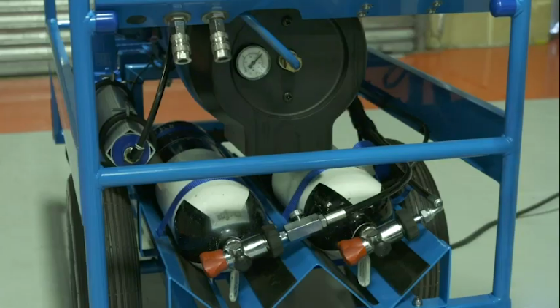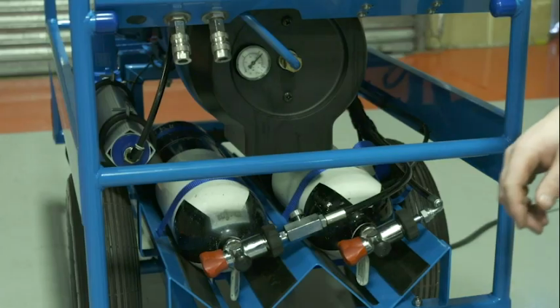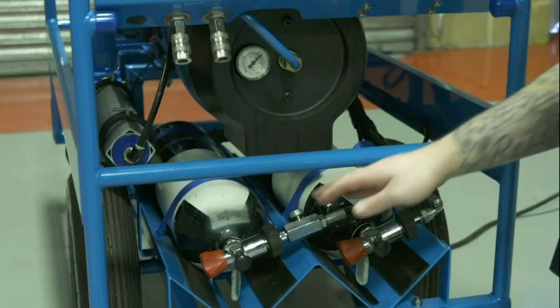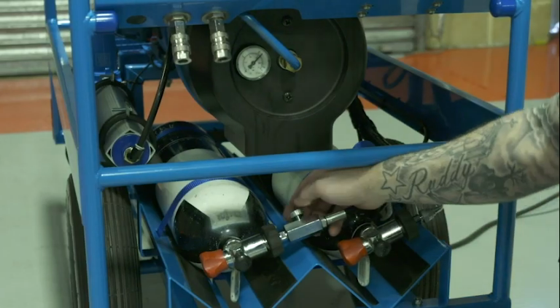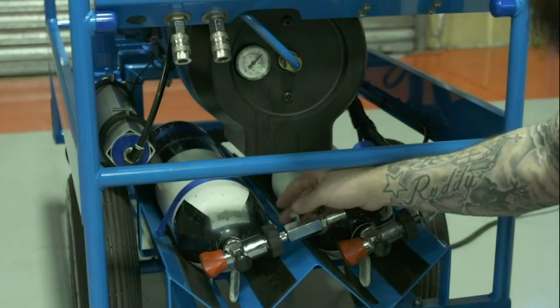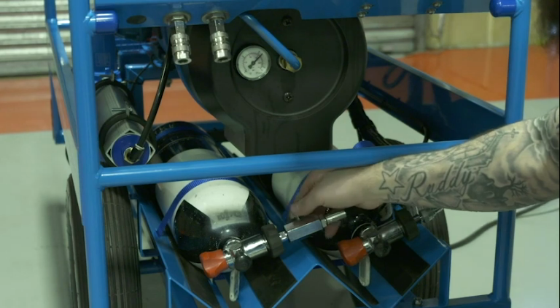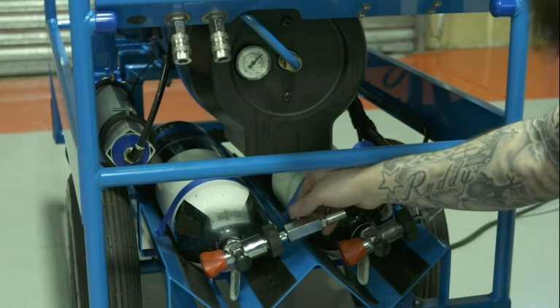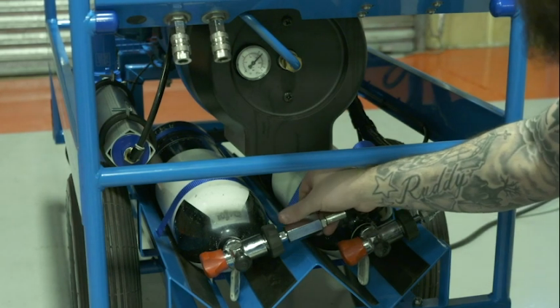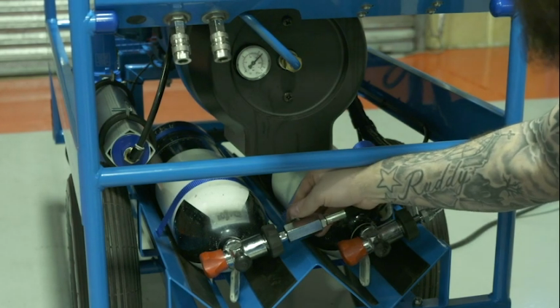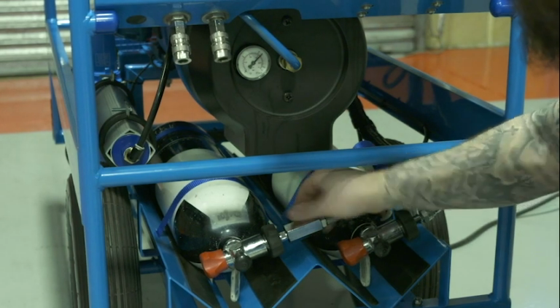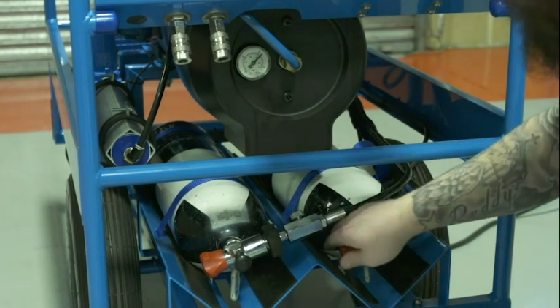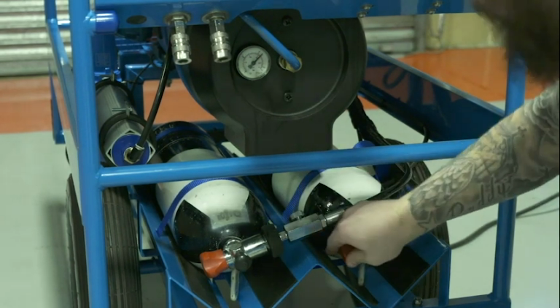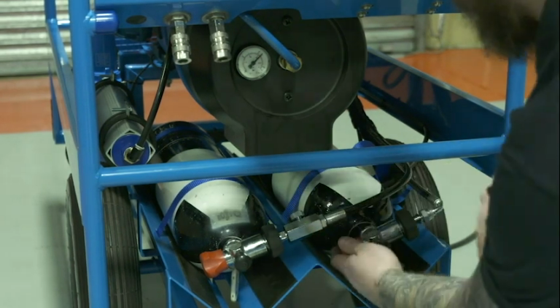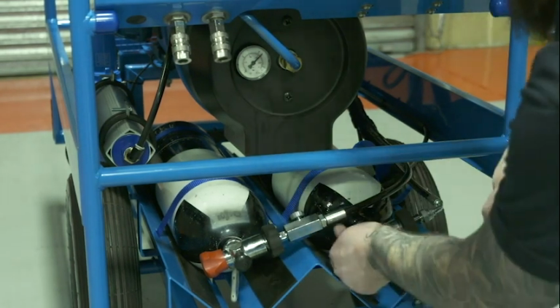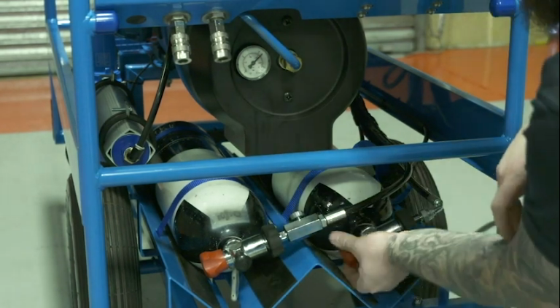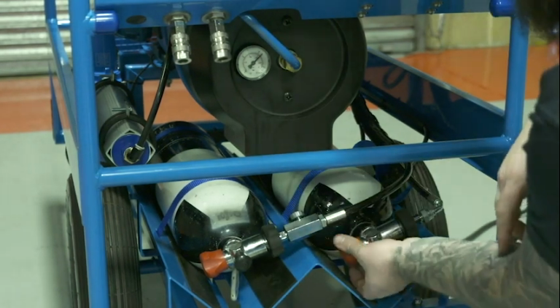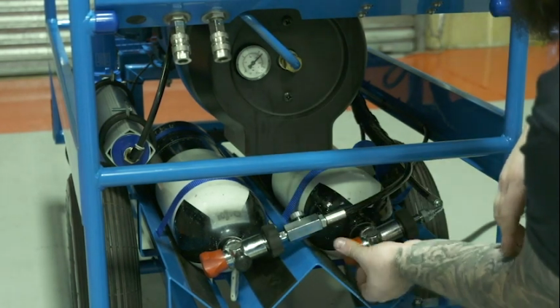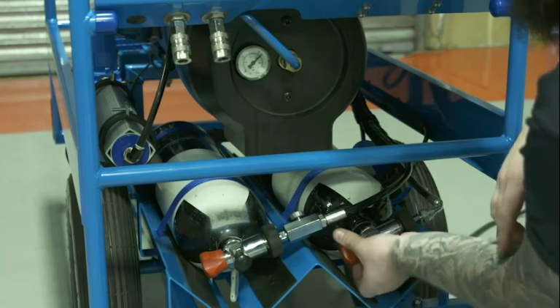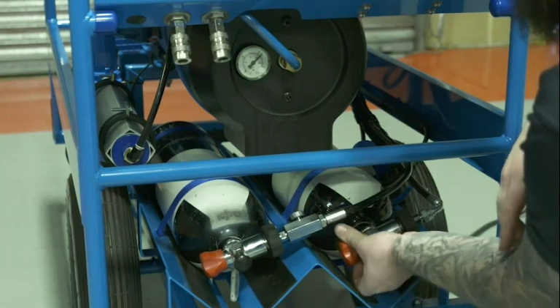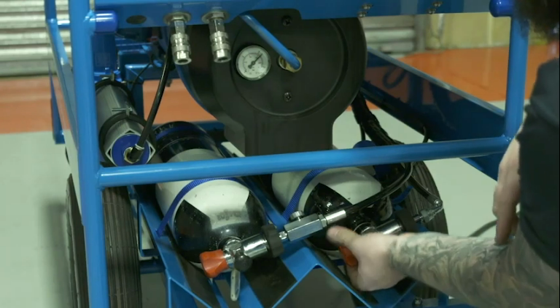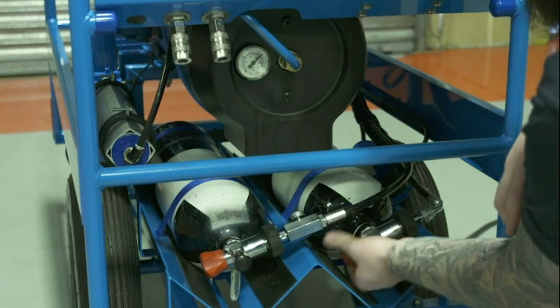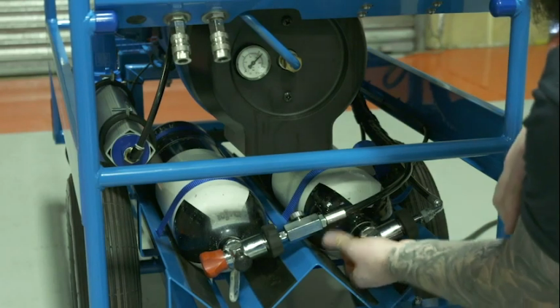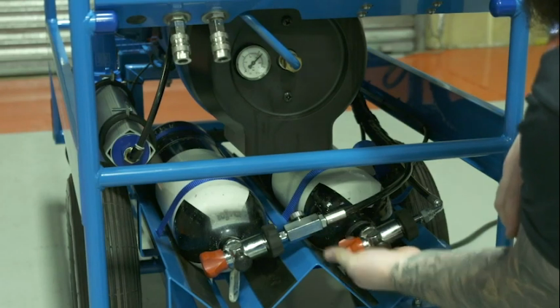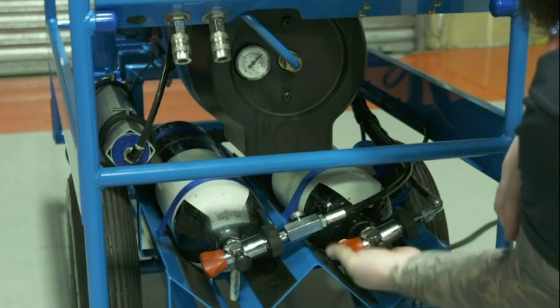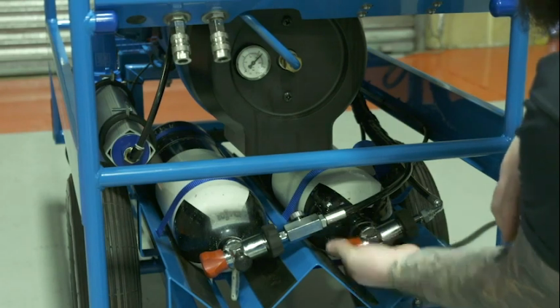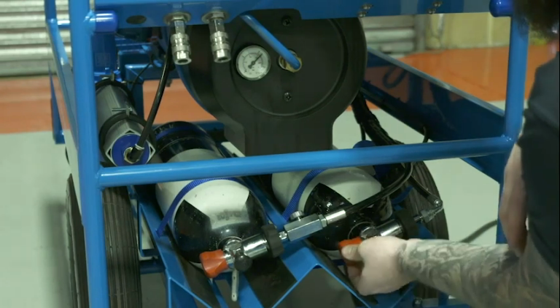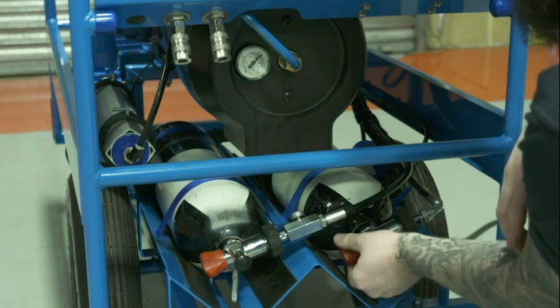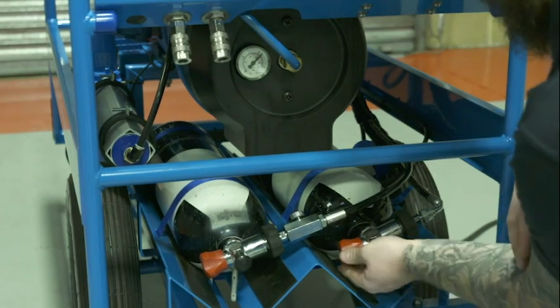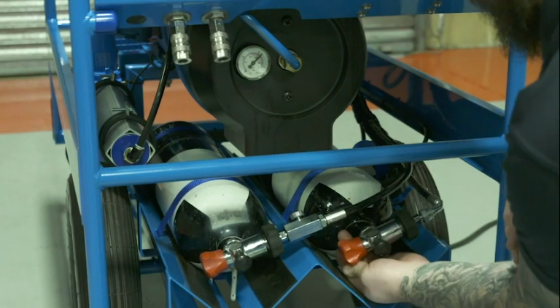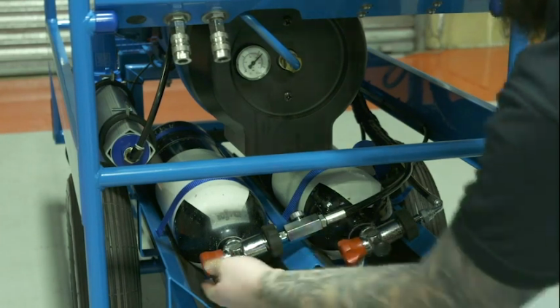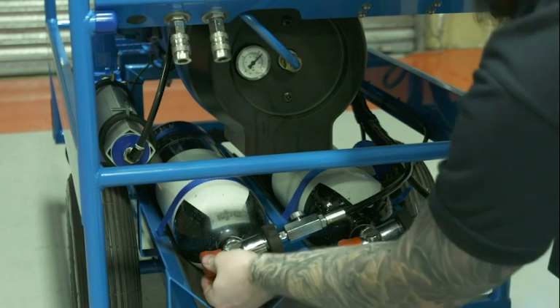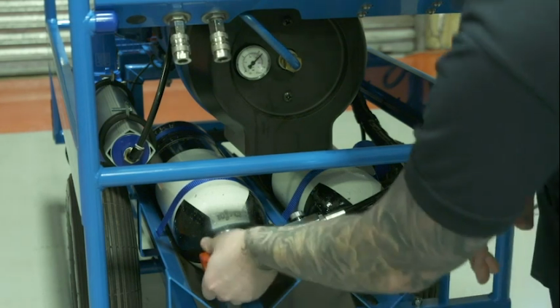Ensure the cylinder bleed valve is closed. Turn on both HP cylinders. Provided the stored pressure is above 140 bar, the HP alarm will cease and the system is available for use.